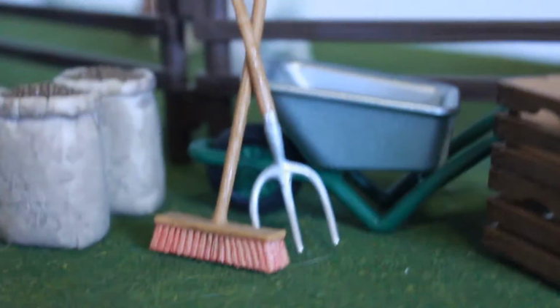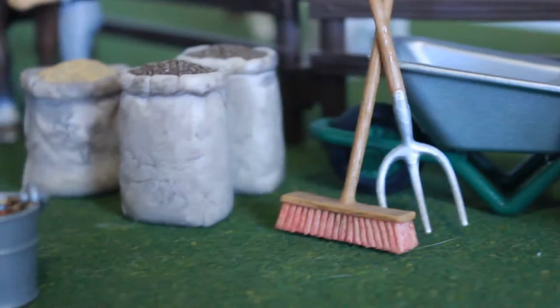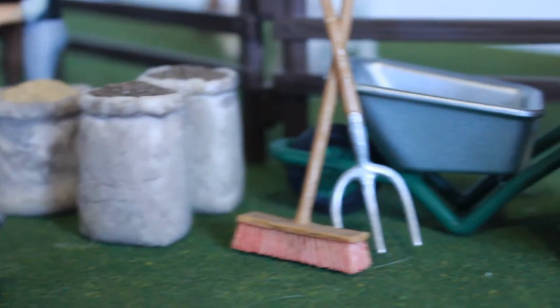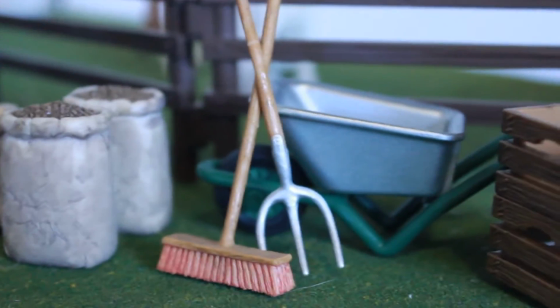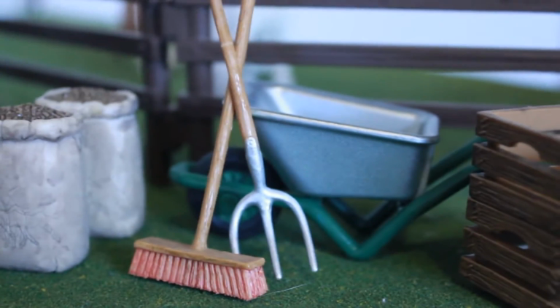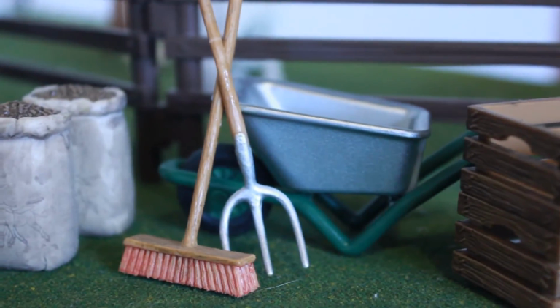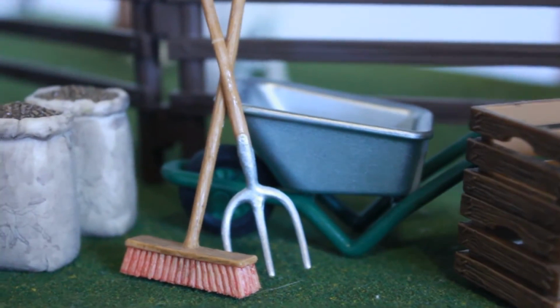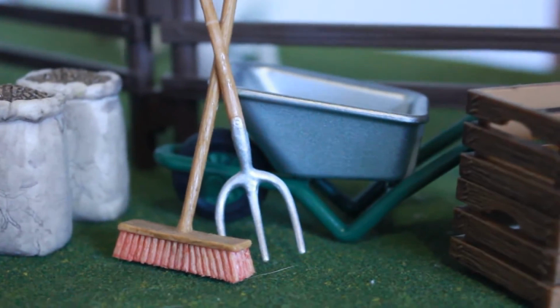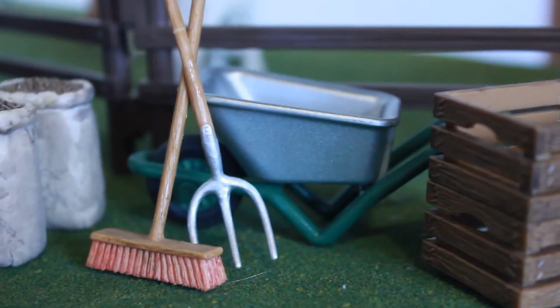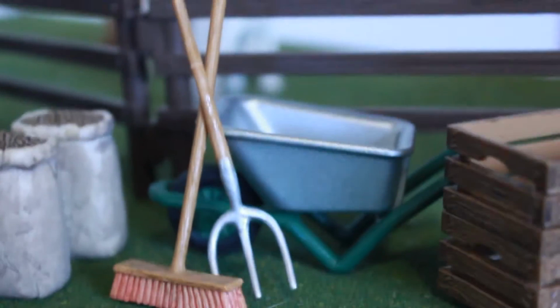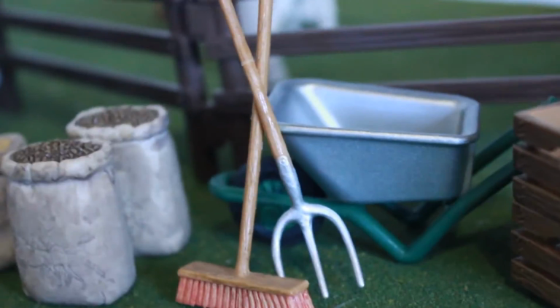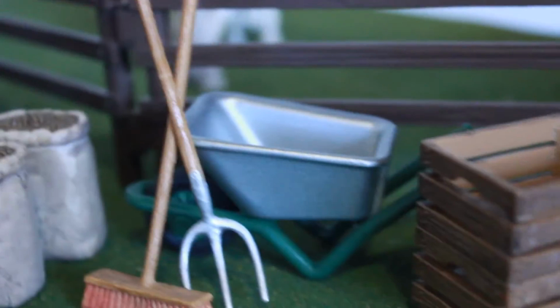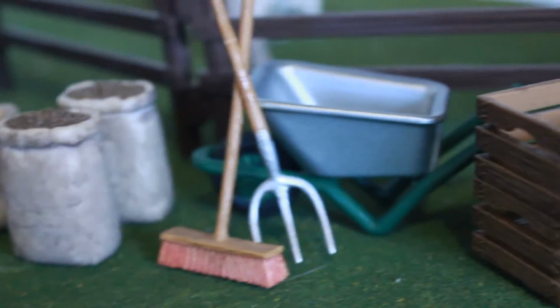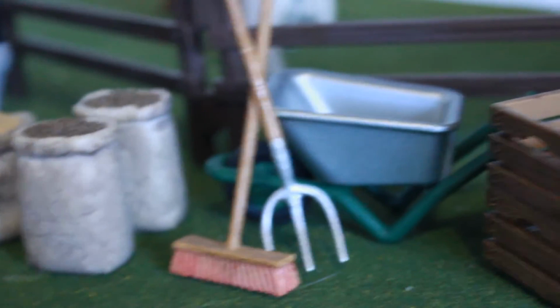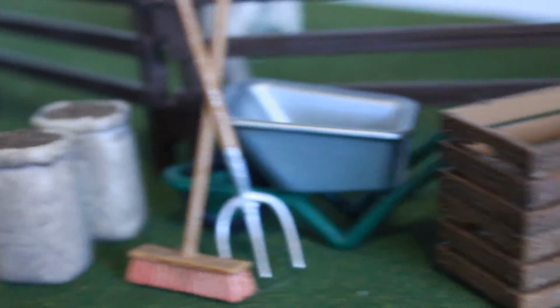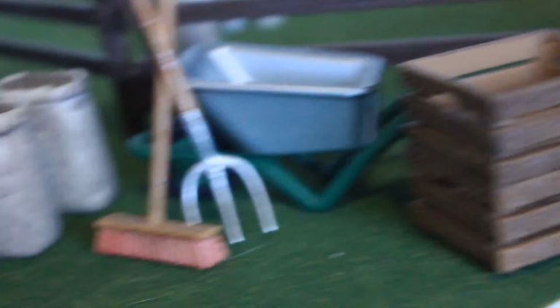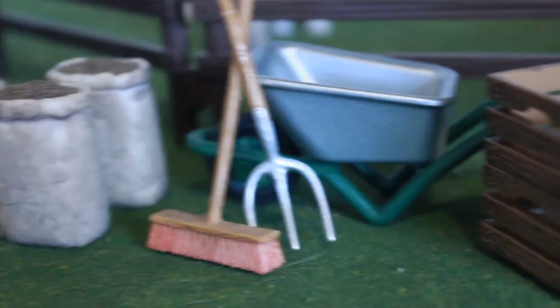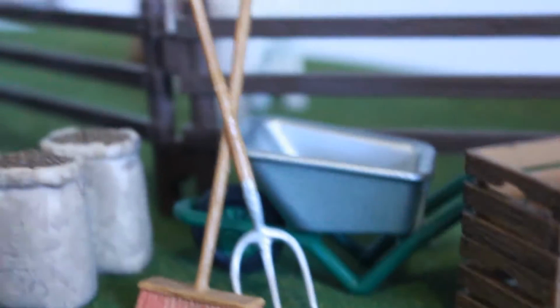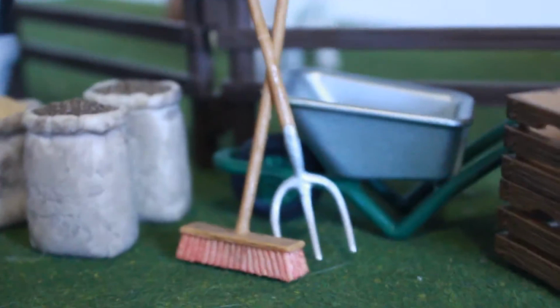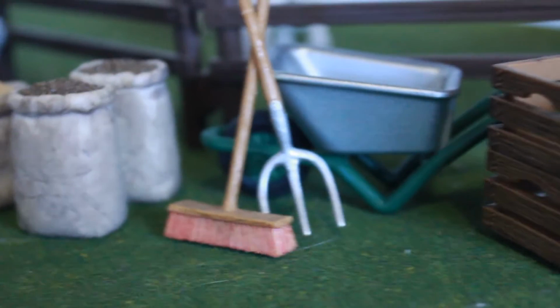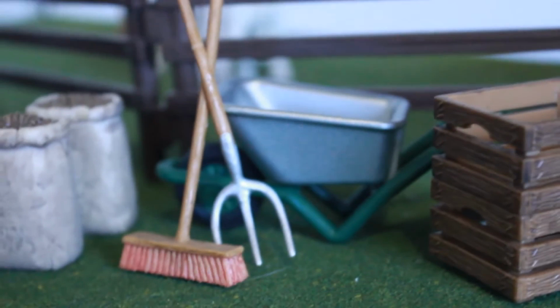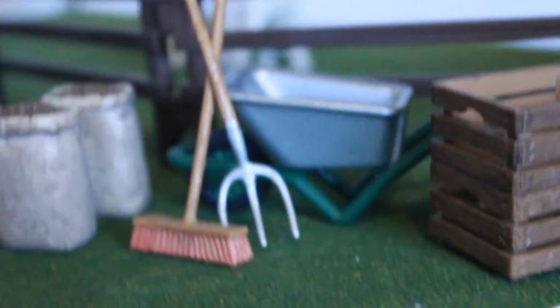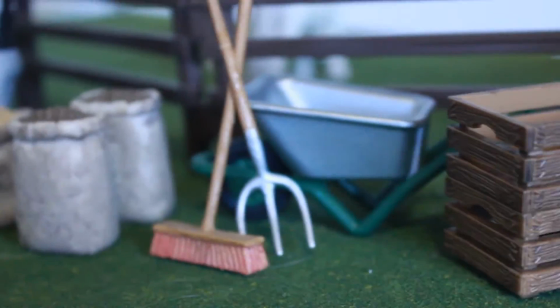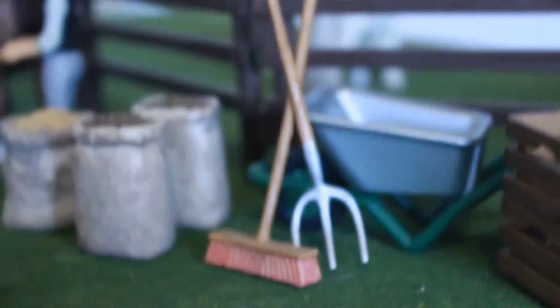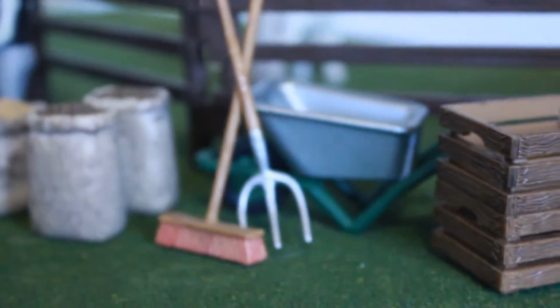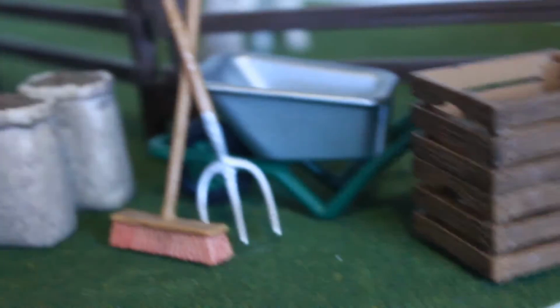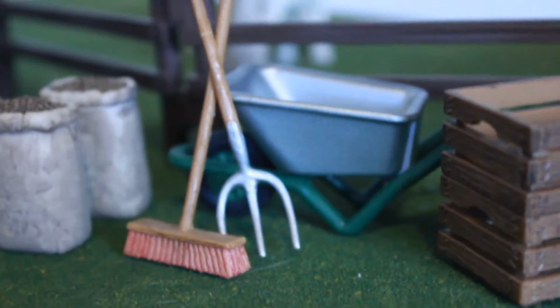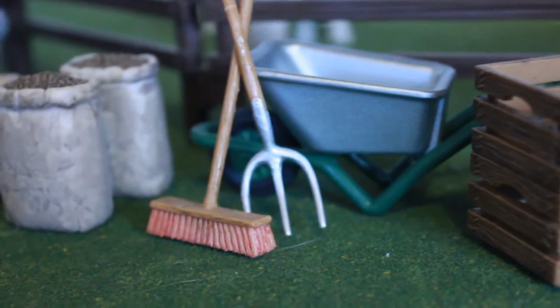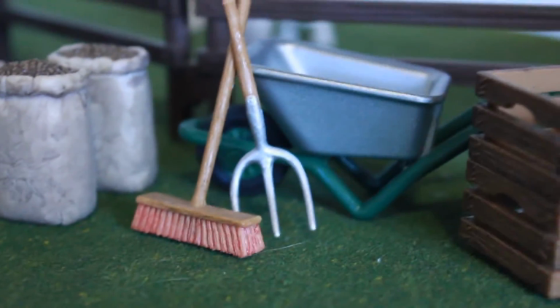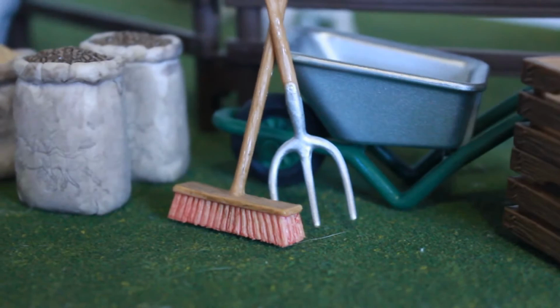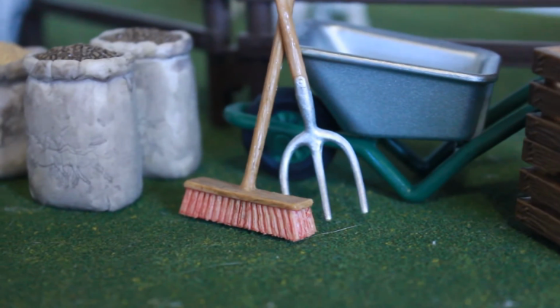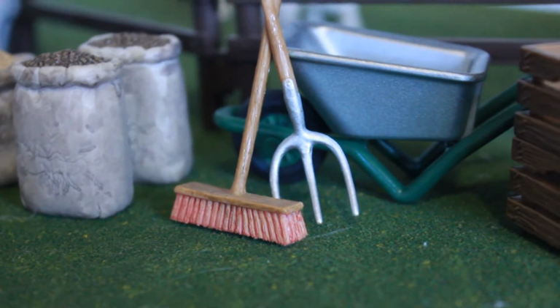In second place we have the Schleich Pitchfork, Broom, and Wheelbarrow. This is such an adorable little set. I think it's so realistic, and it's definitely a must-have because you've got to have a few accessories around your stable. So this is definitely a favorite of mine.